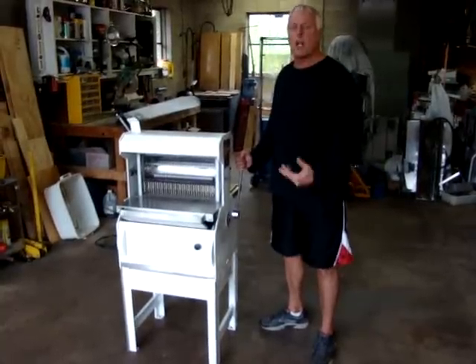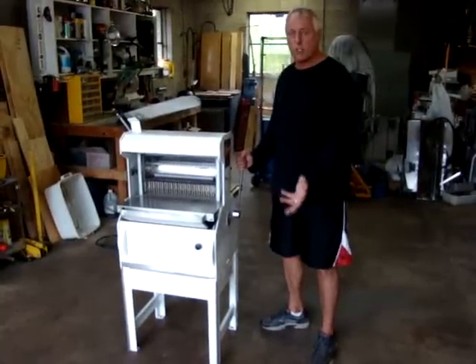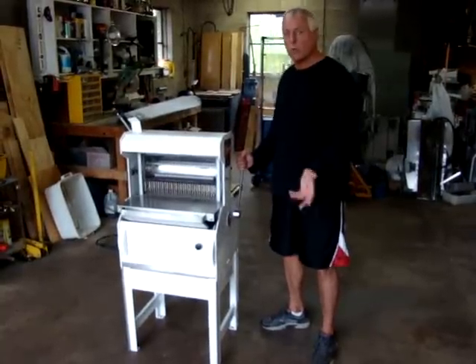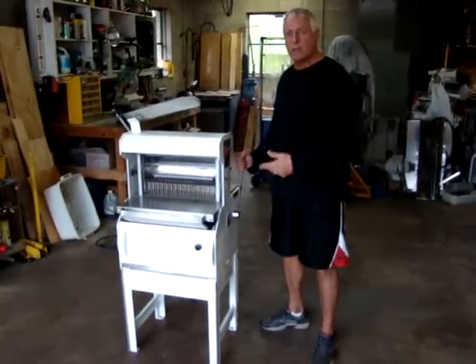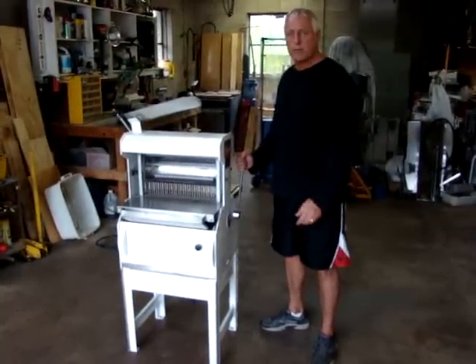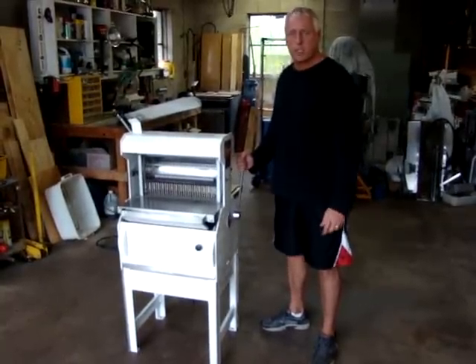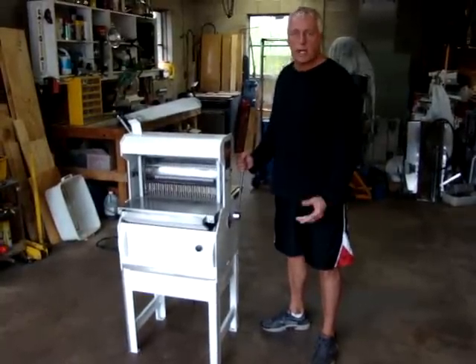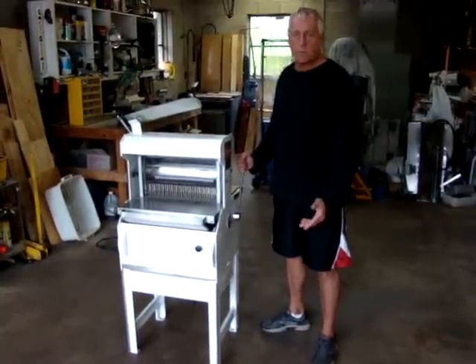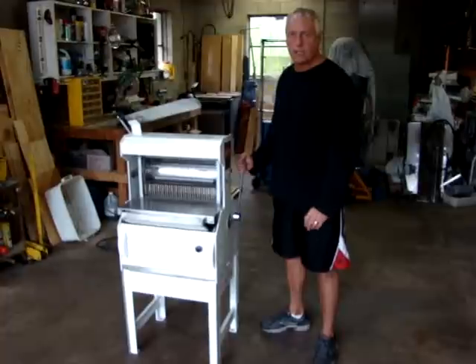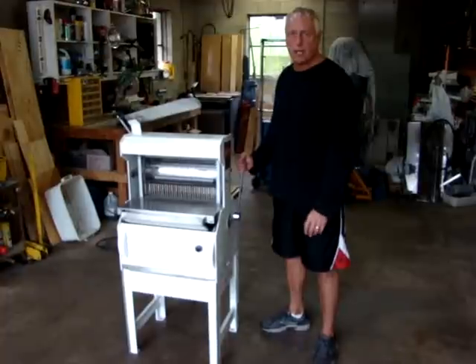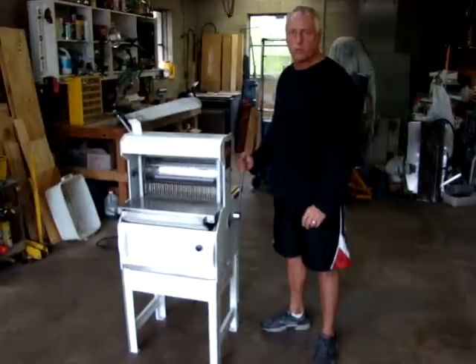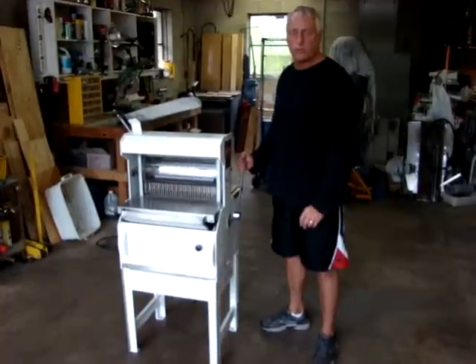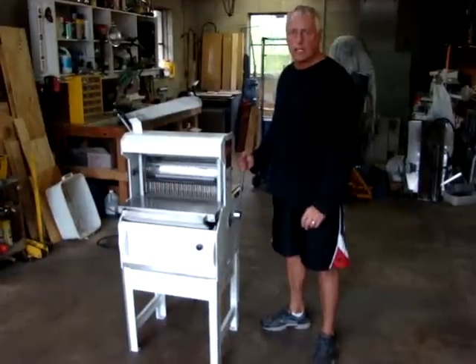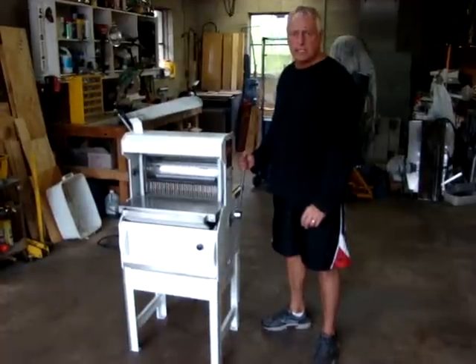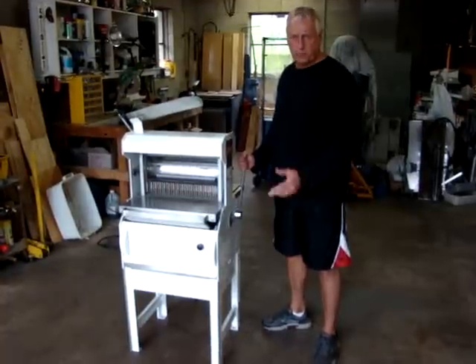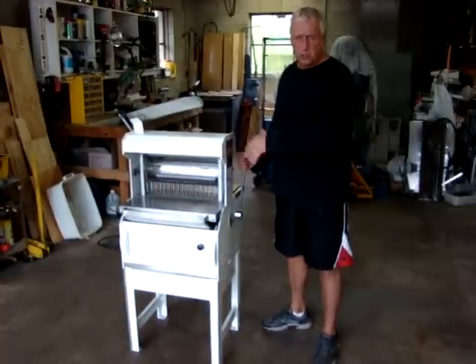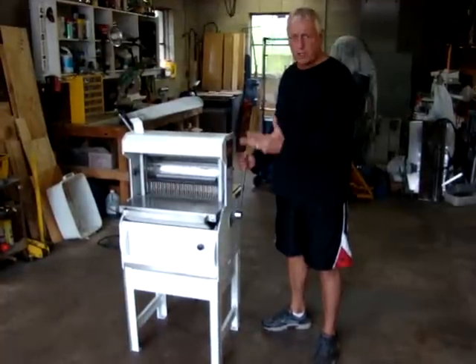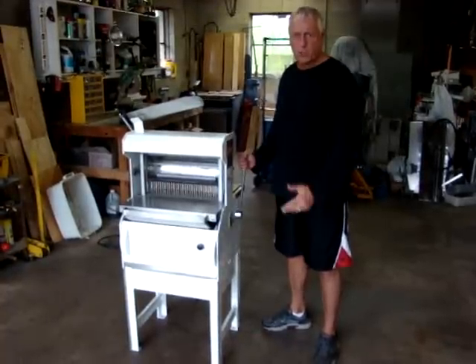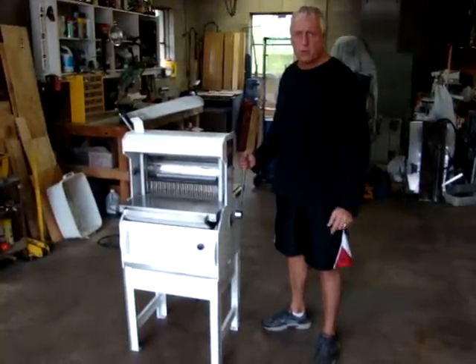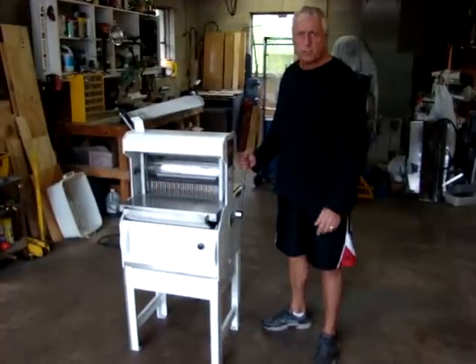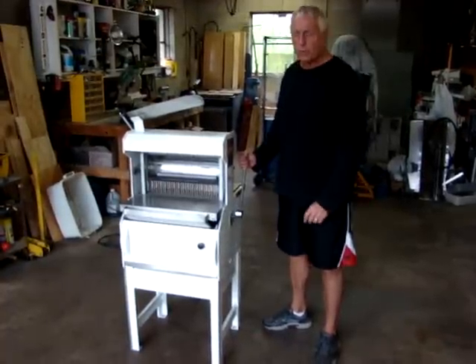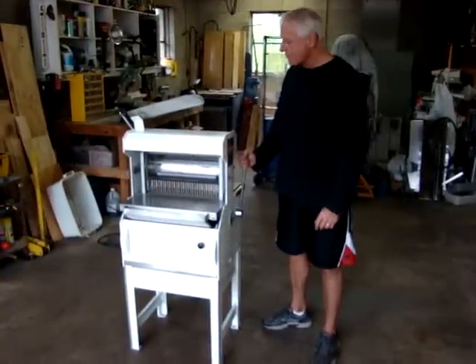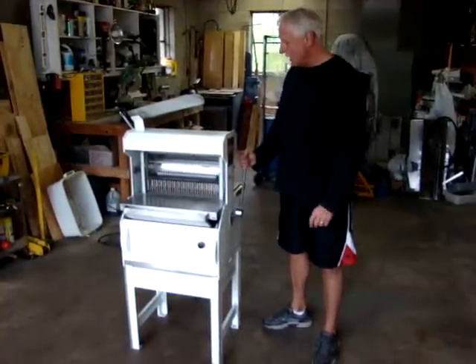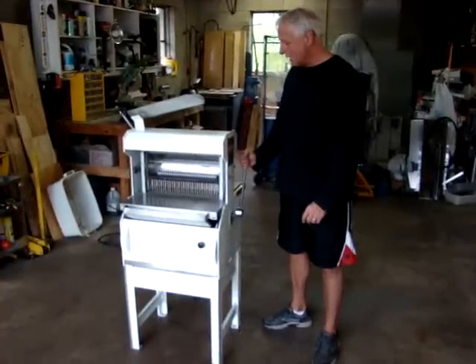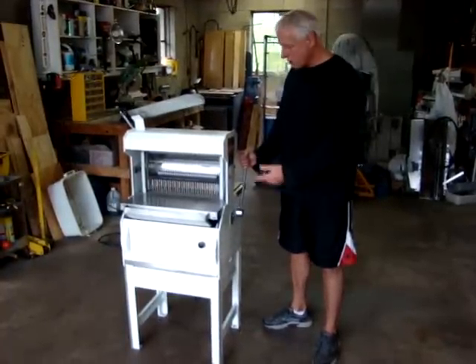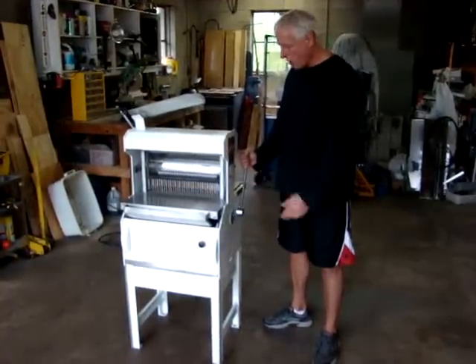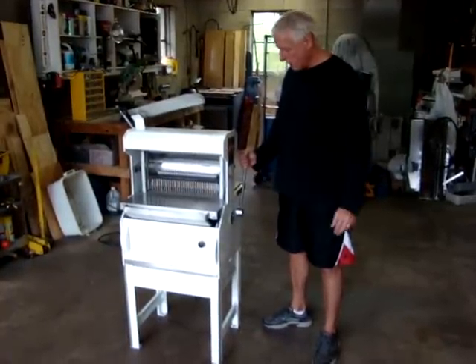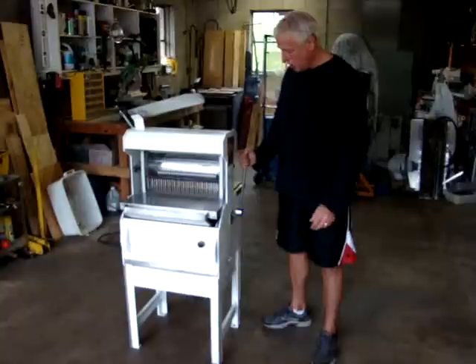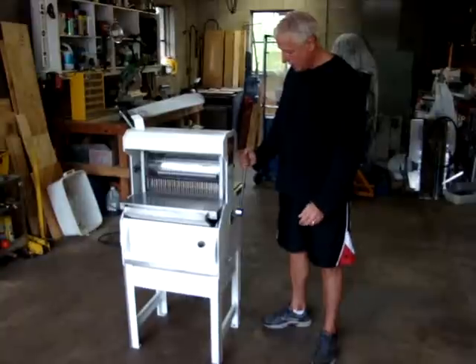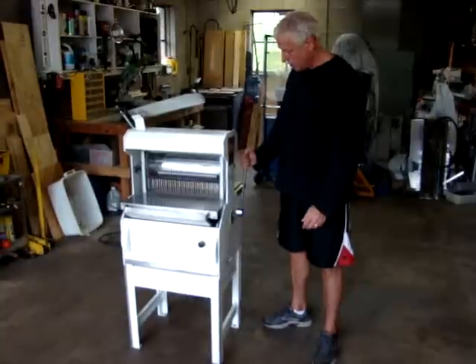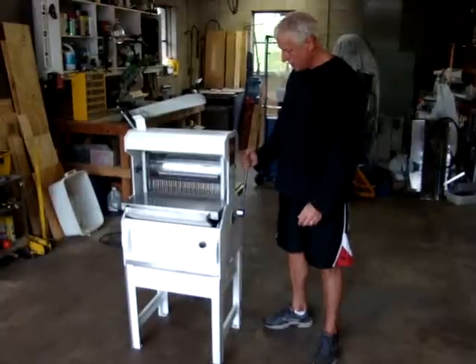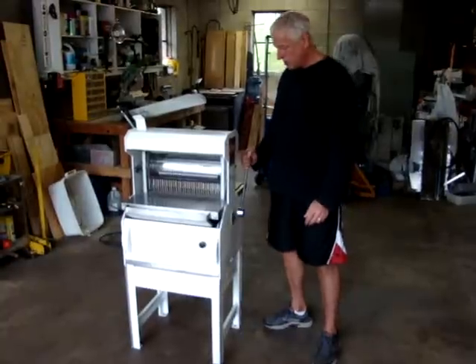They bought it new, so it's coming from them to you. You're getting it from the original owner to you. It's got good sharp blades on it, and it's in great condition.